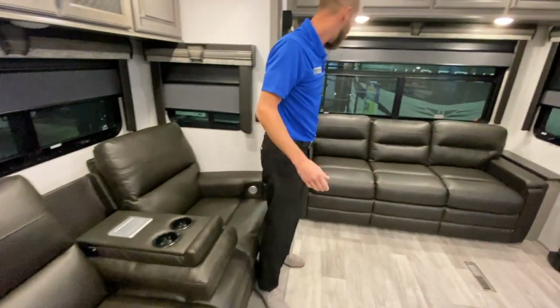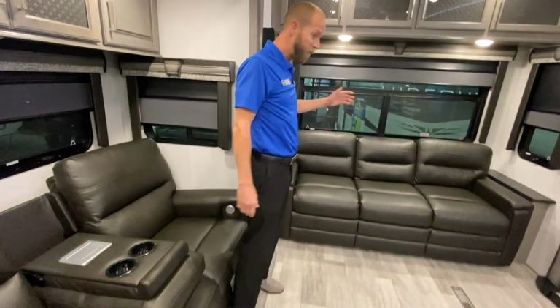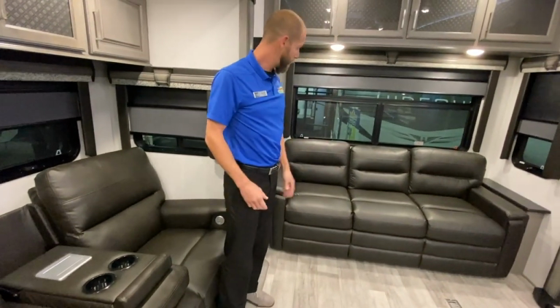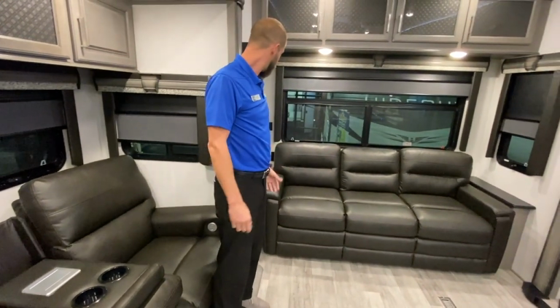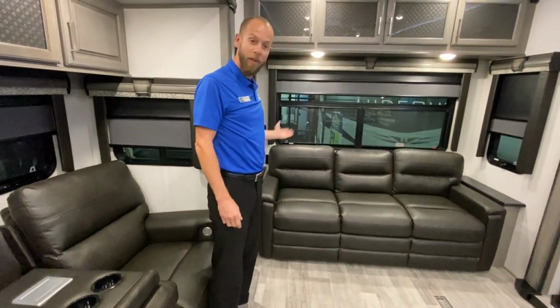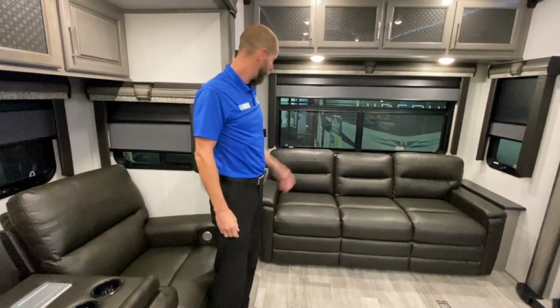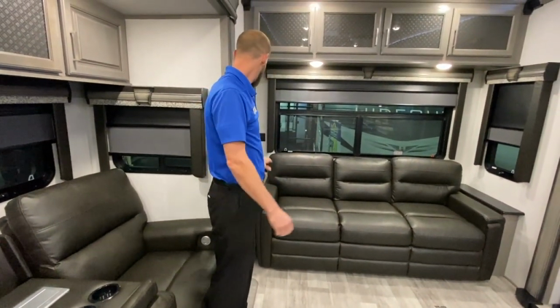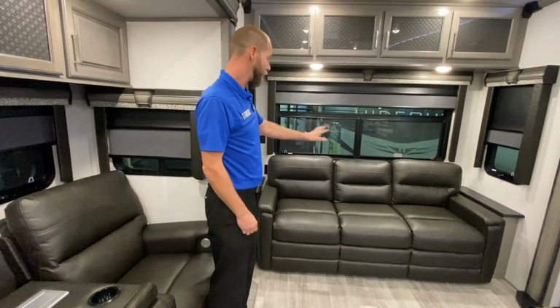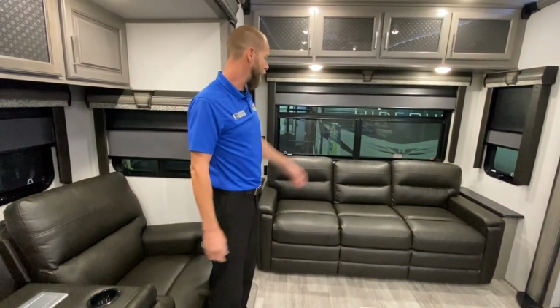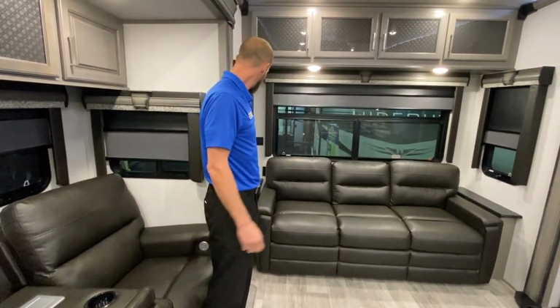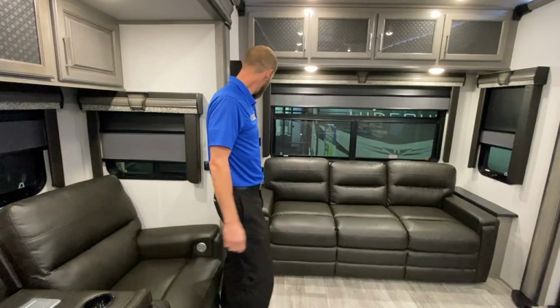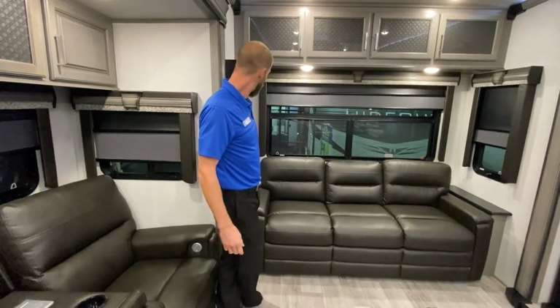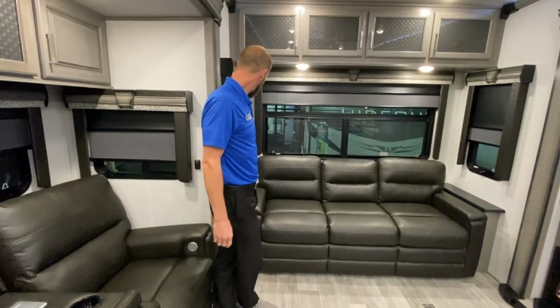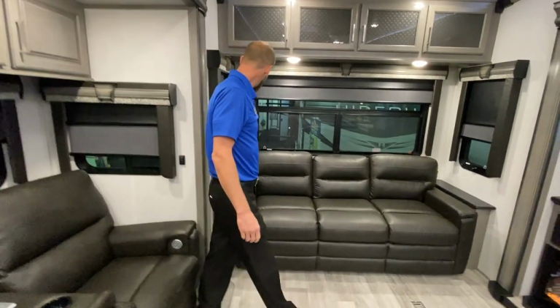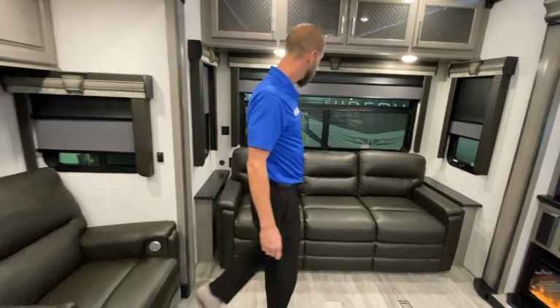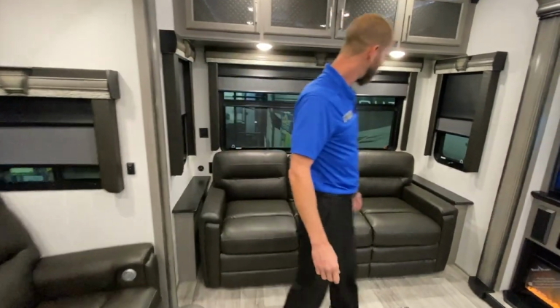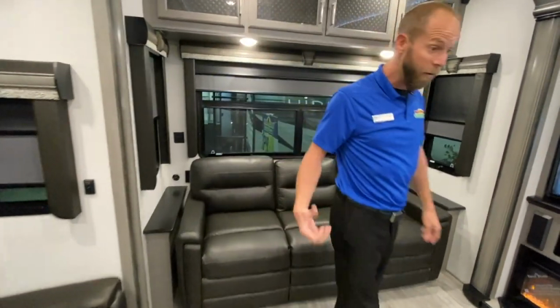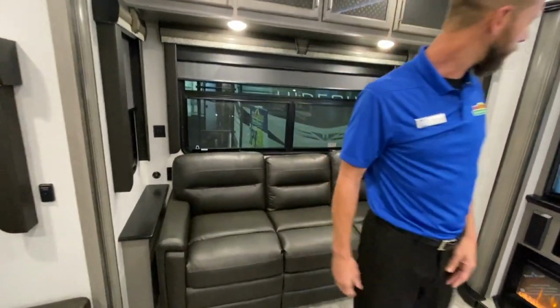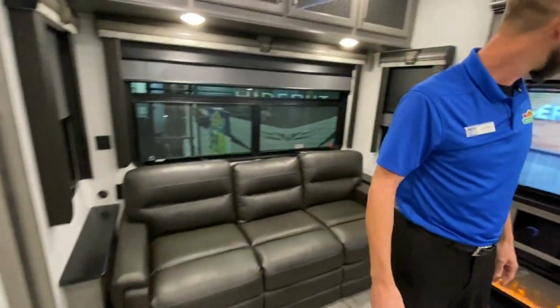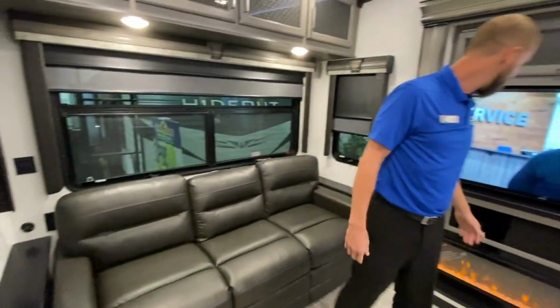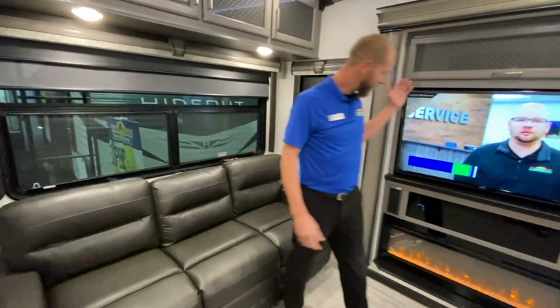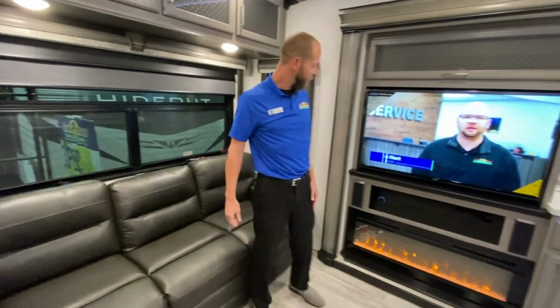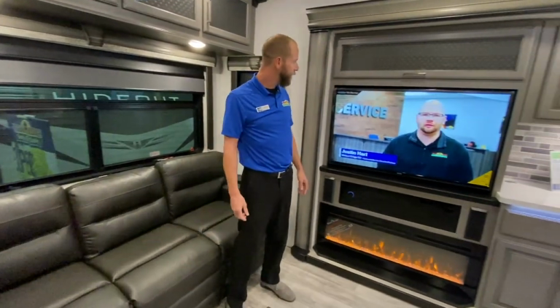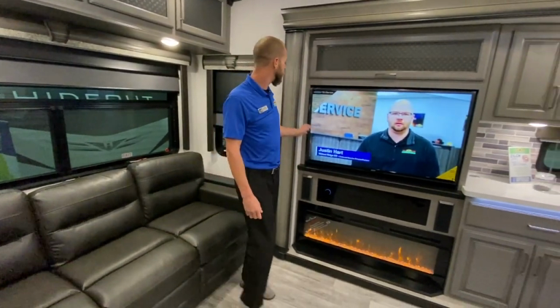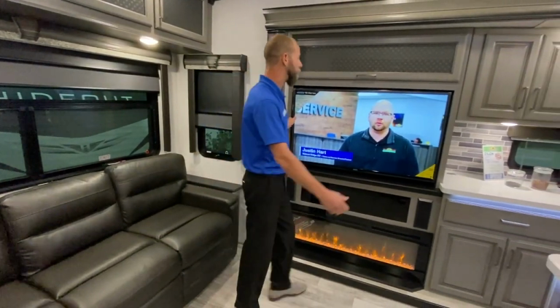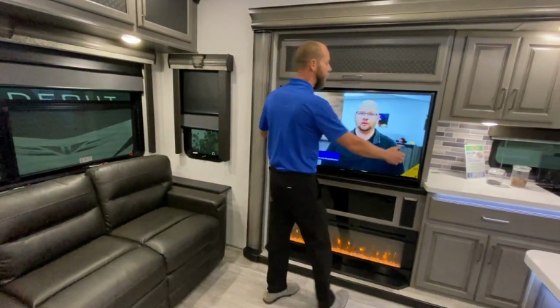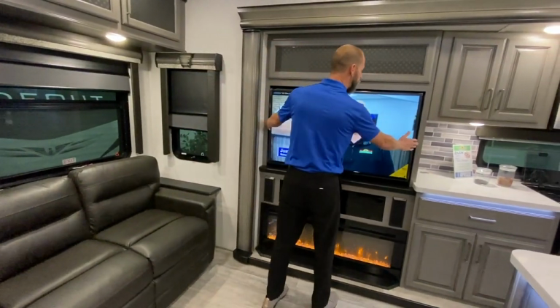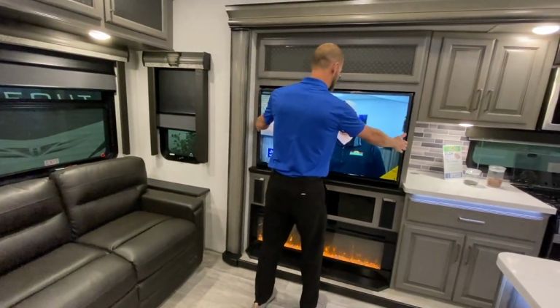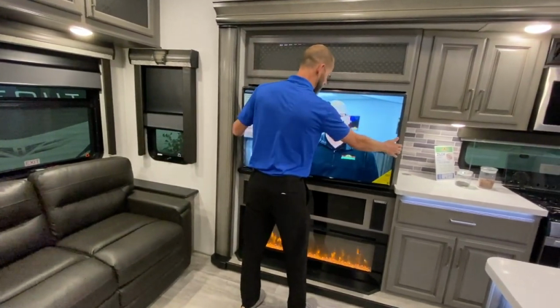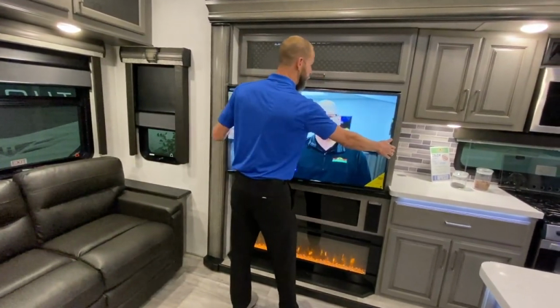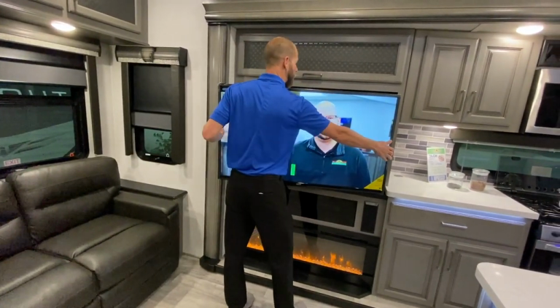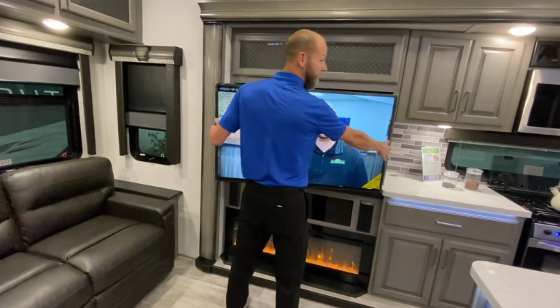Giant sofa that makes a tri-fold sleeper sofa, with end tables on either side featuring USB plug-ins and plug-ins on both sides. Big TV with a fireplace — it does have a giant swing arm on it. Nice Apex brand electronics.